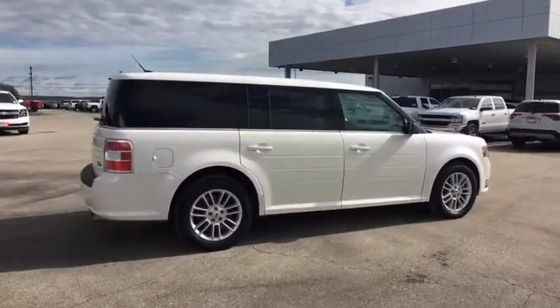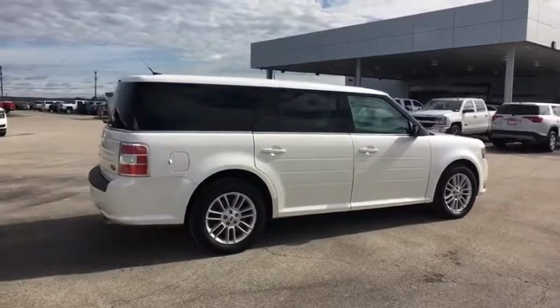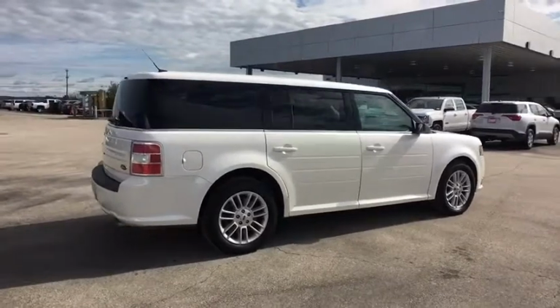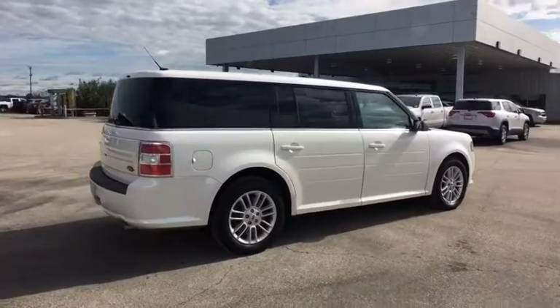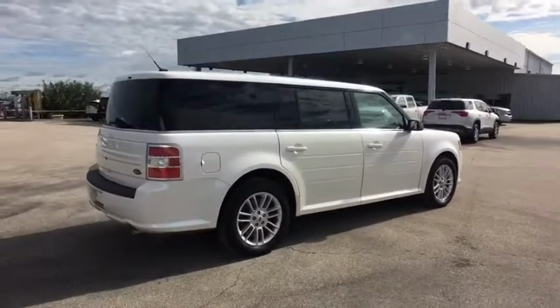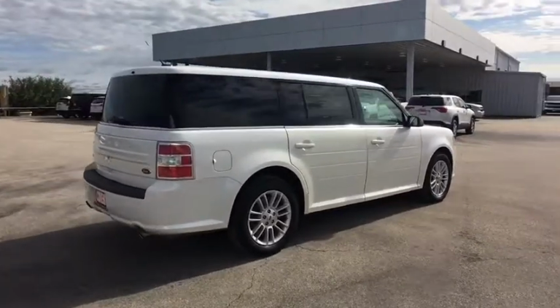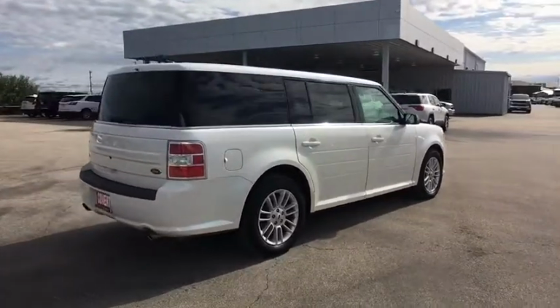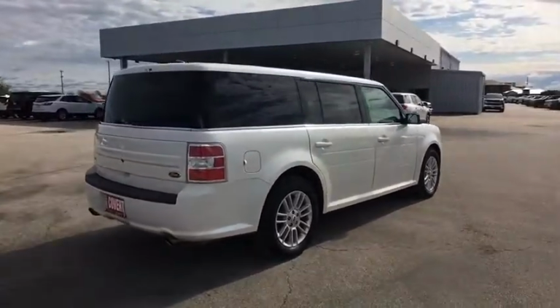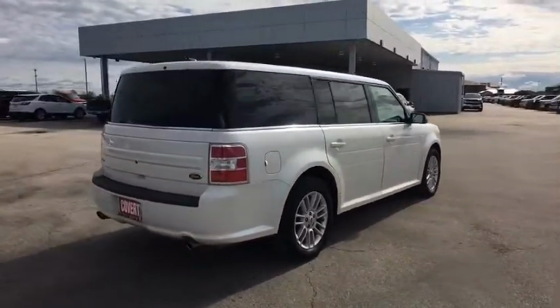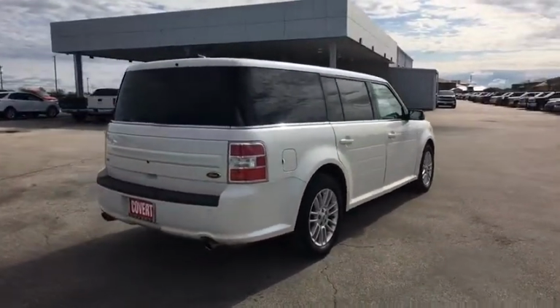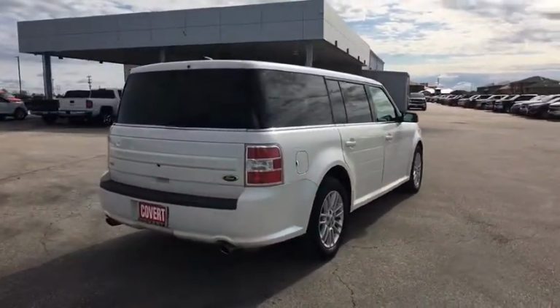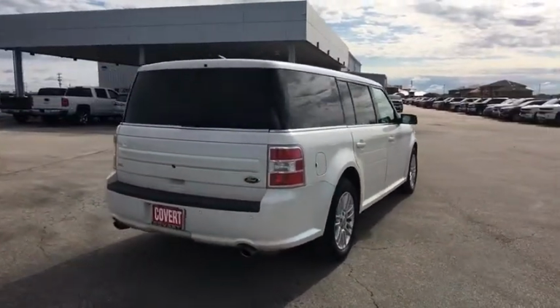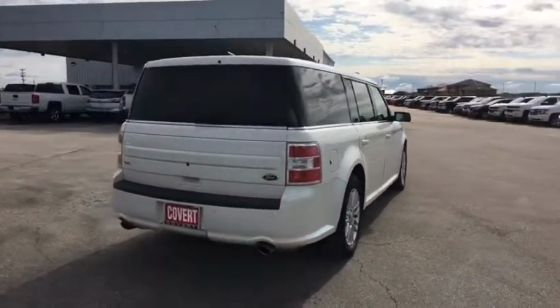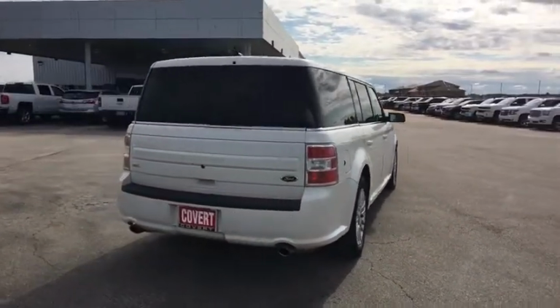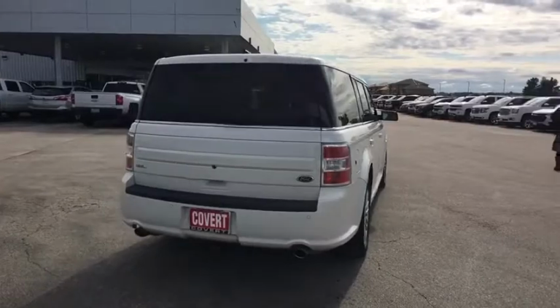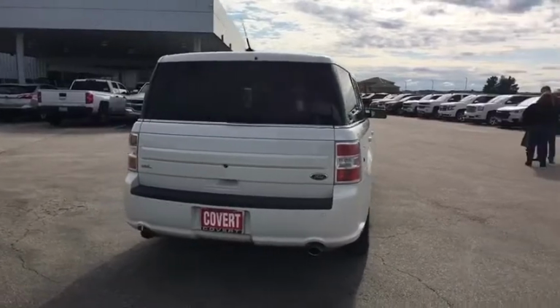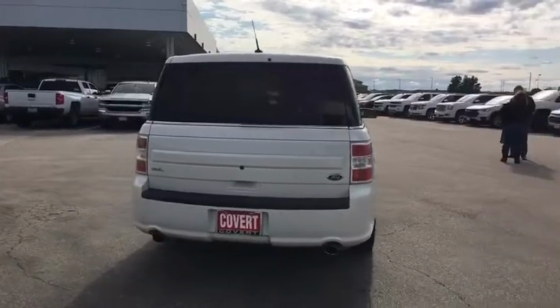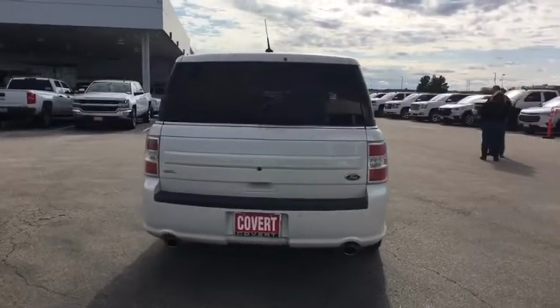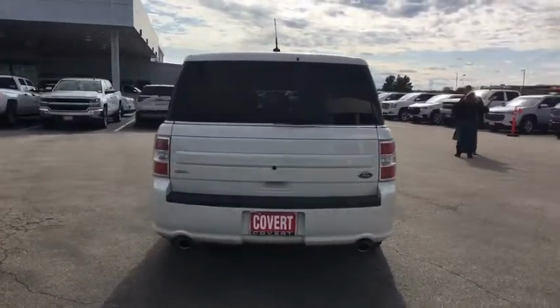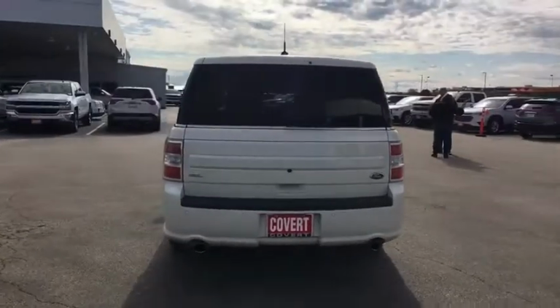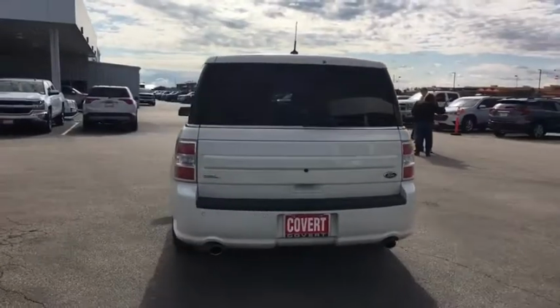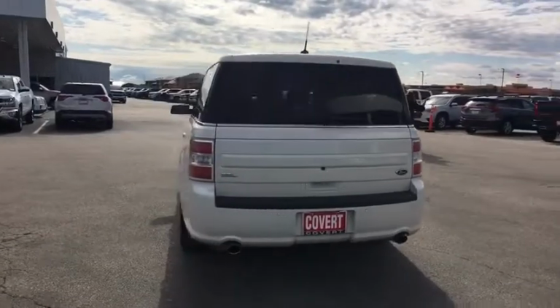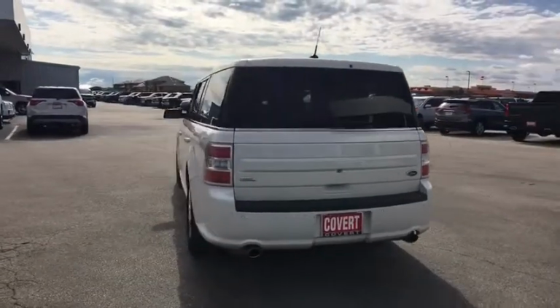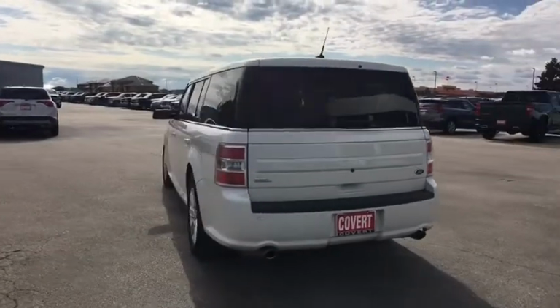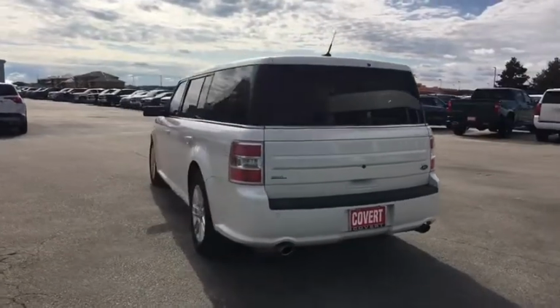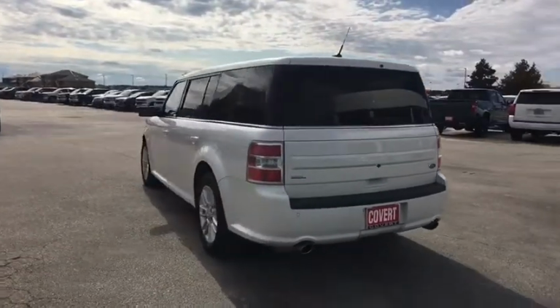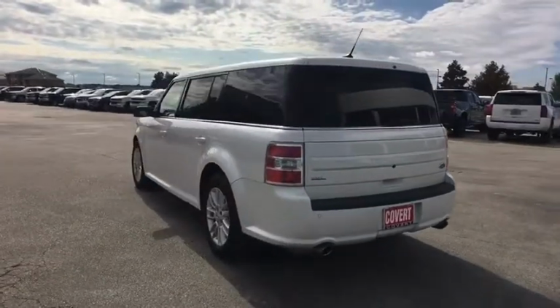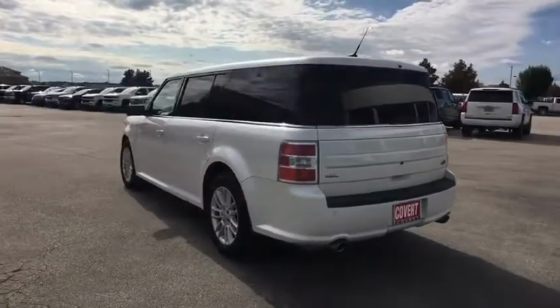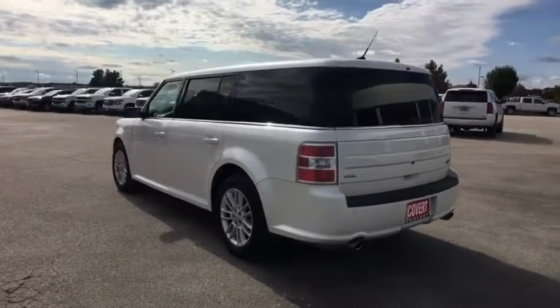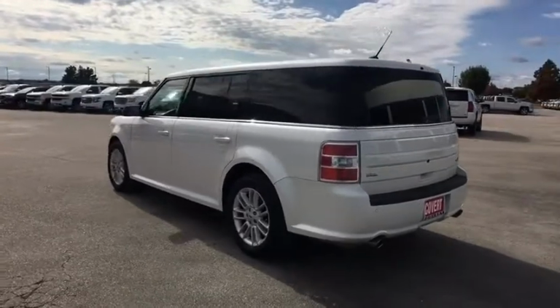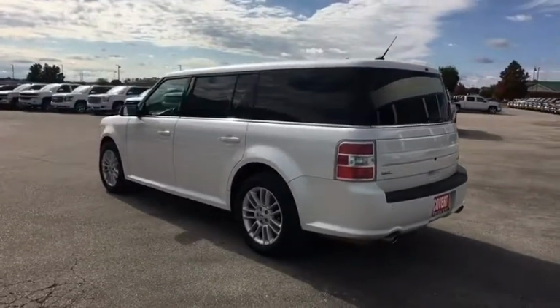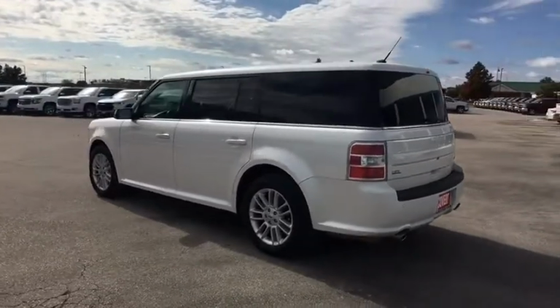Stability control, anti-lock braking system, traction control, keyless entry, power passenger seat, steering wheel audio controls, Bluetooth, leather-wrapped steering wheel, adjustable steering wheel, power steering.